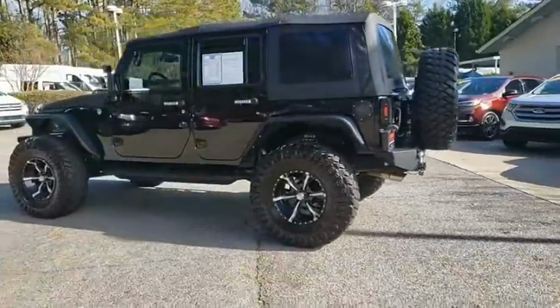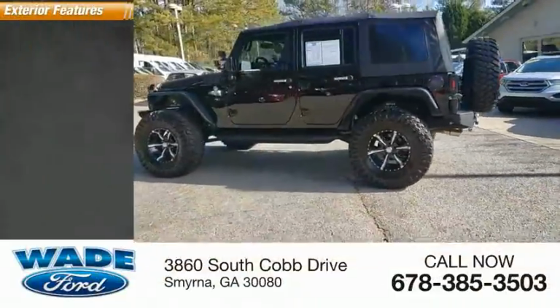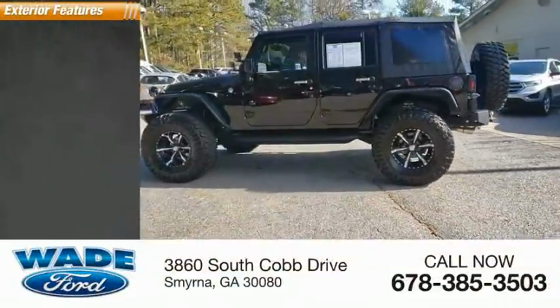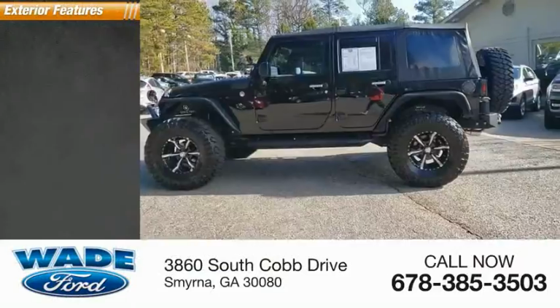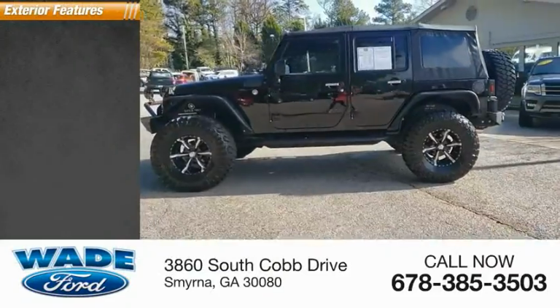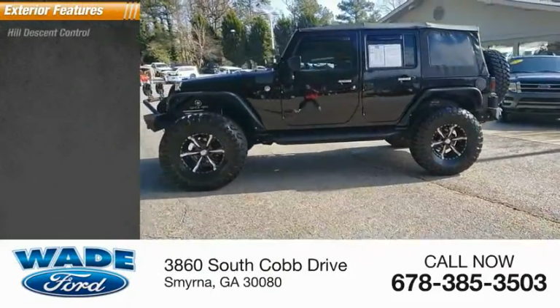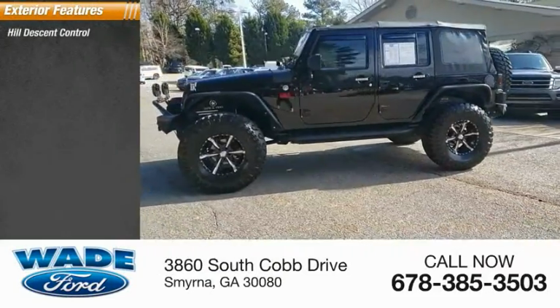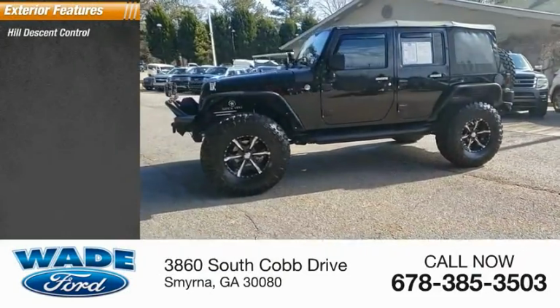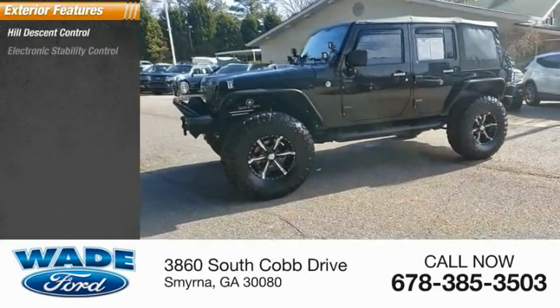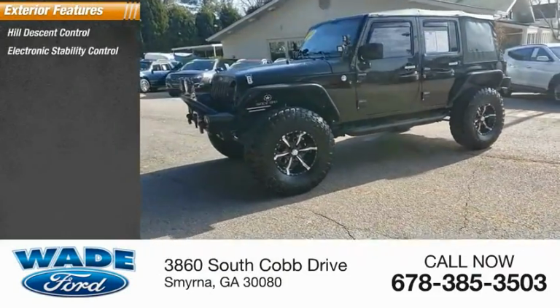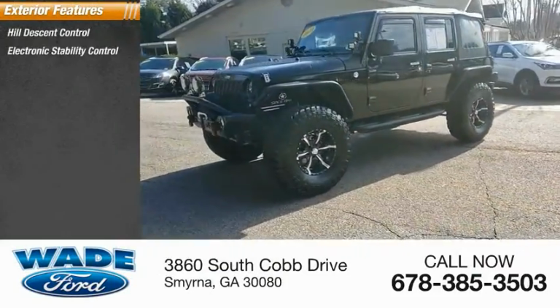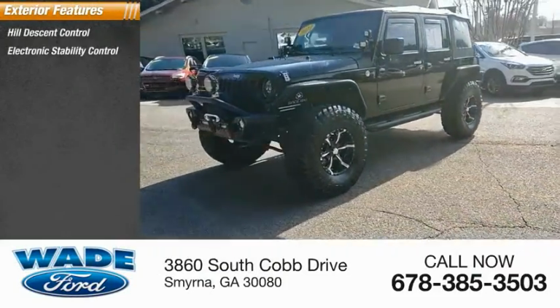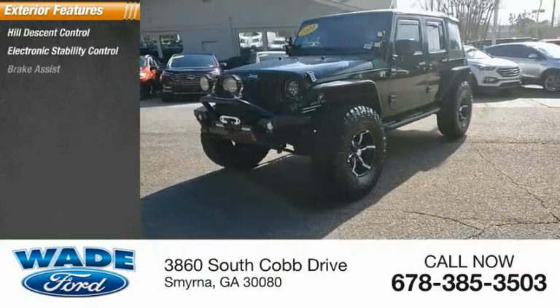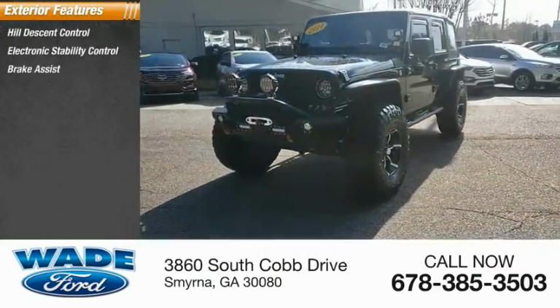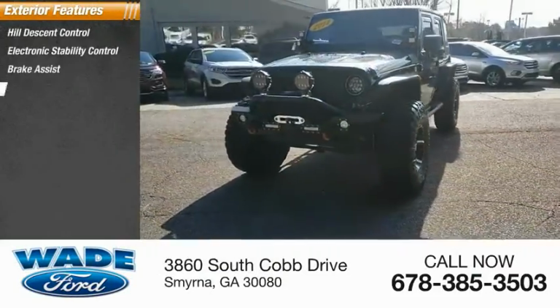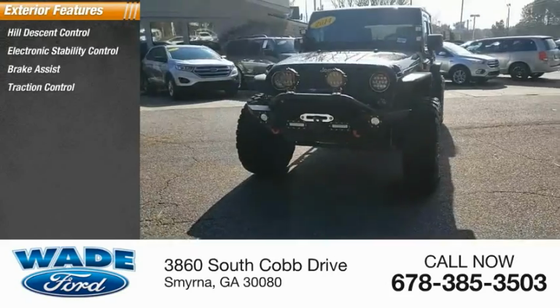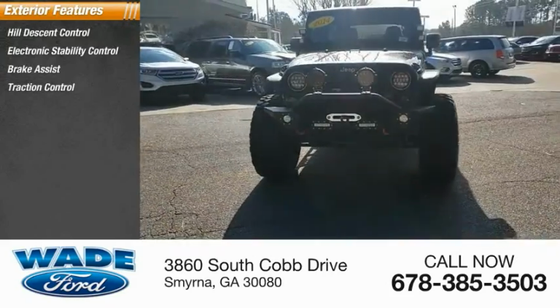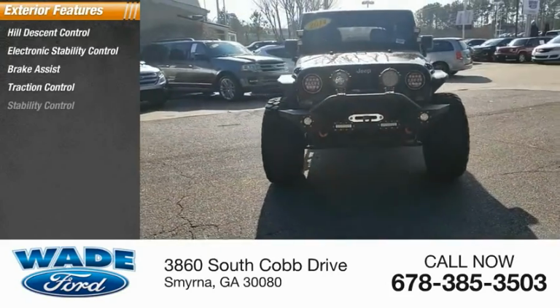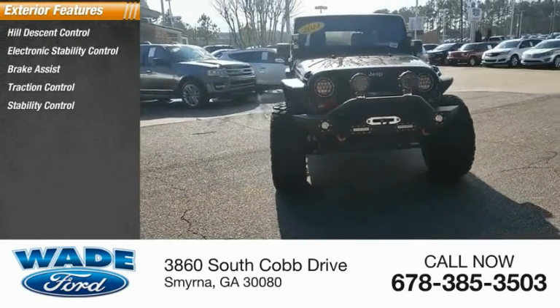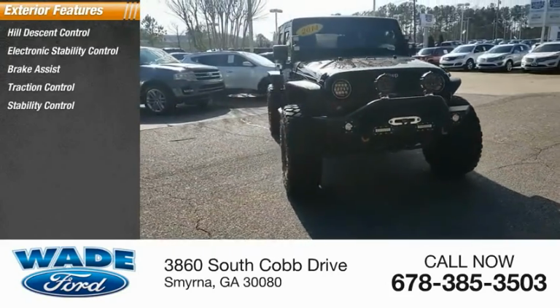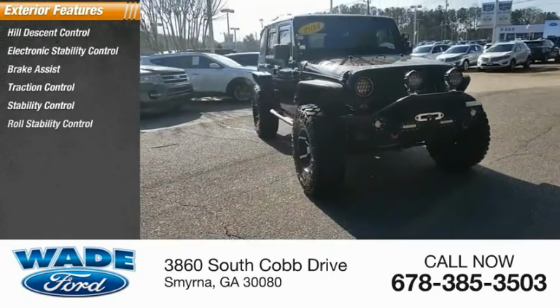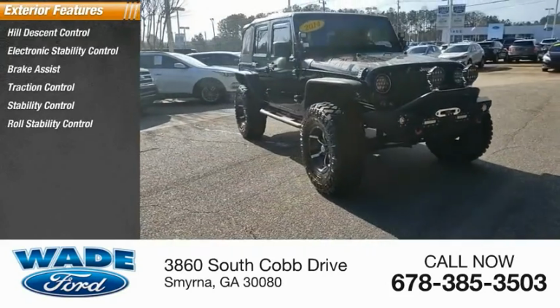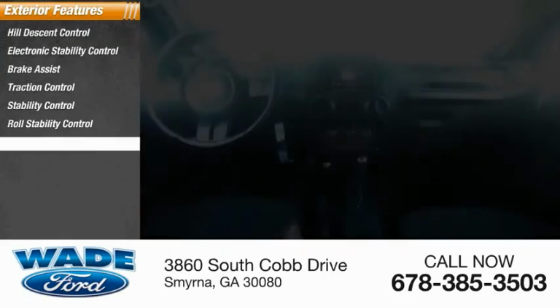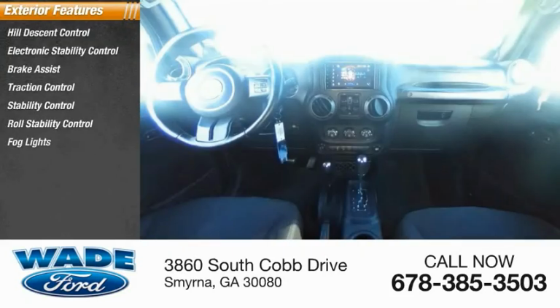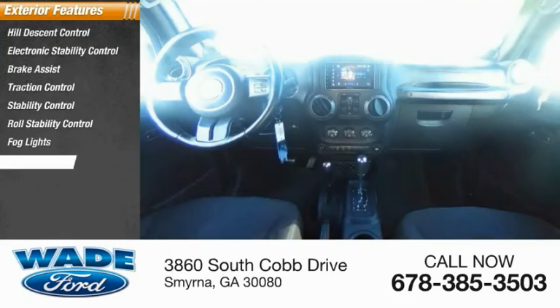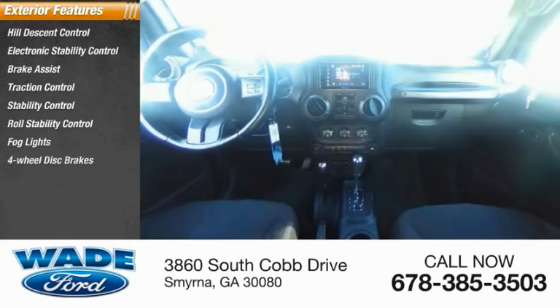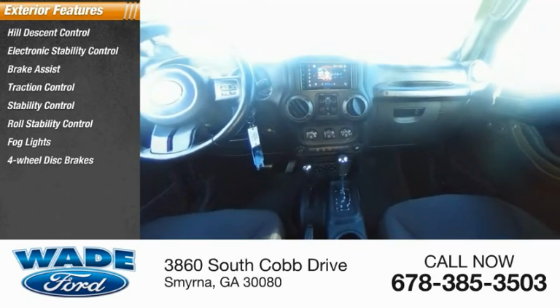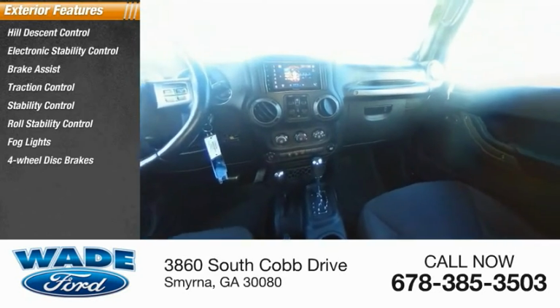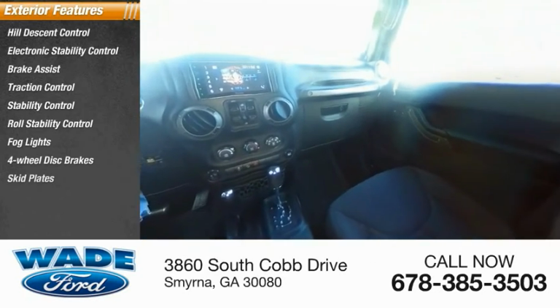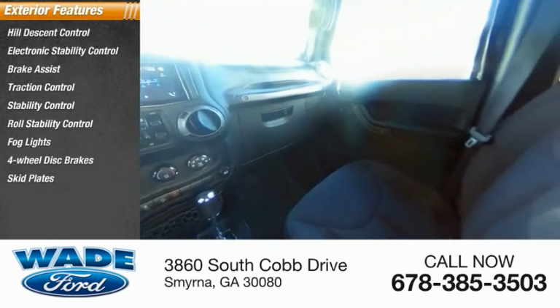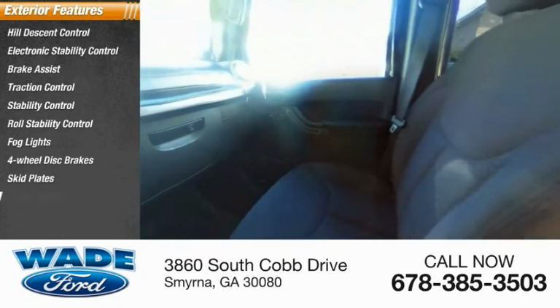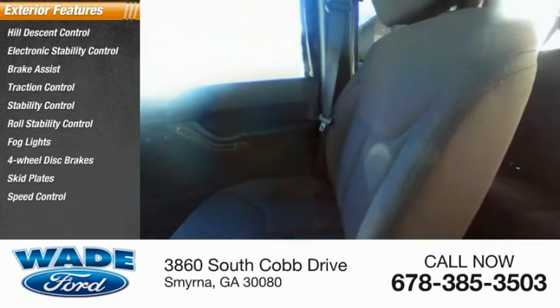Here are some of this vehicle's great options: Hill Descent Control, Electronic Stability Control, Brake Assist, Traction Control, Stability Control, Roll Stability Control, Fog Lights, Four-Wheel Disc Brakes, Skid Plates, and Speed Control.